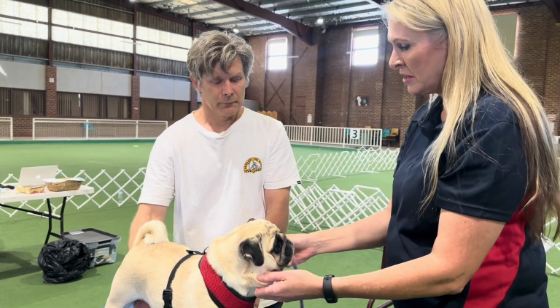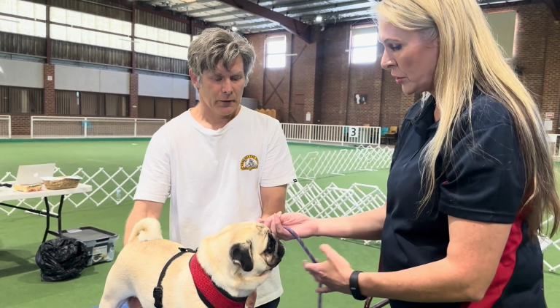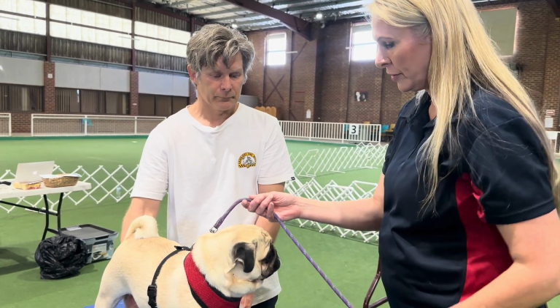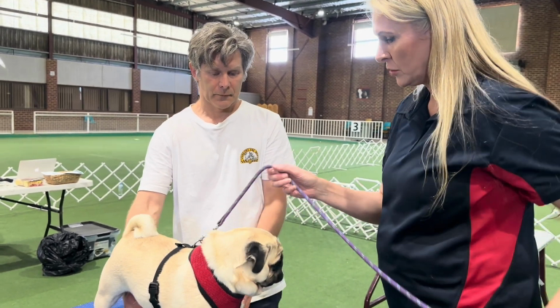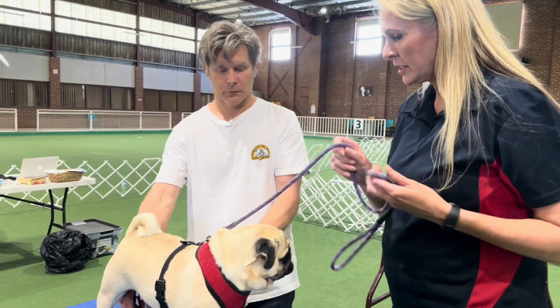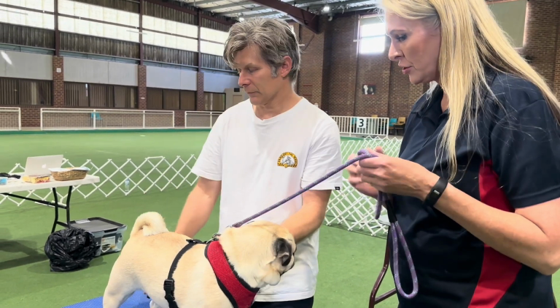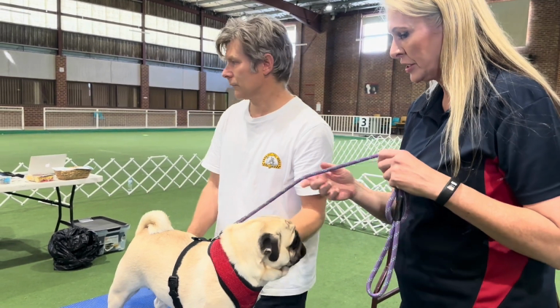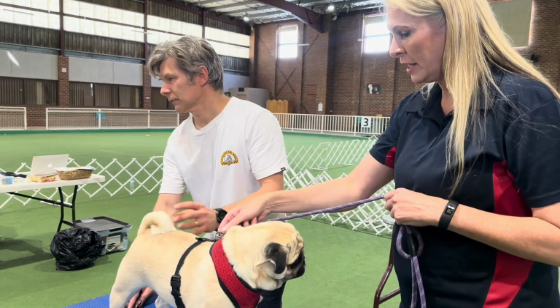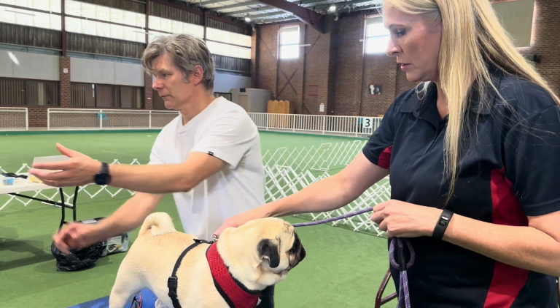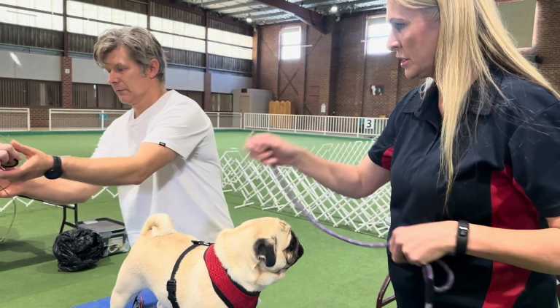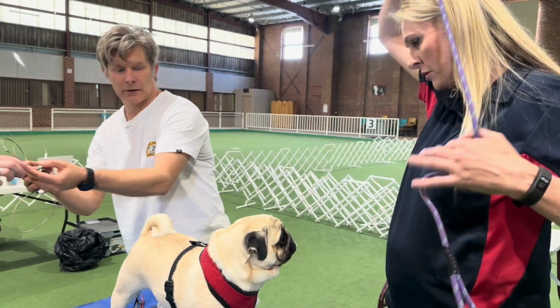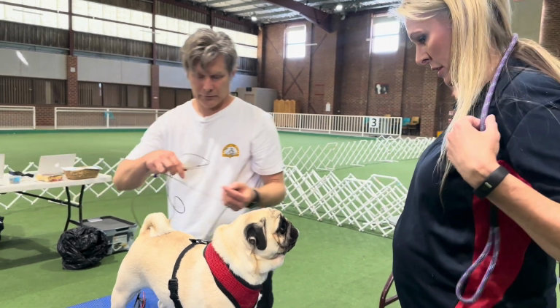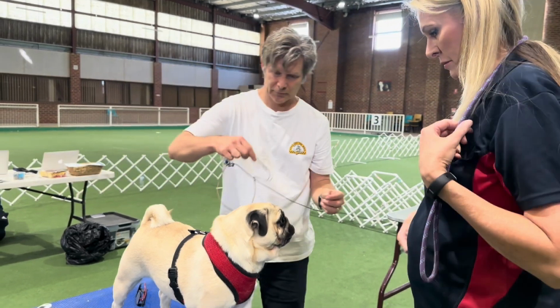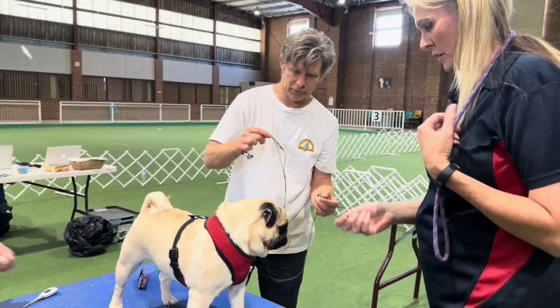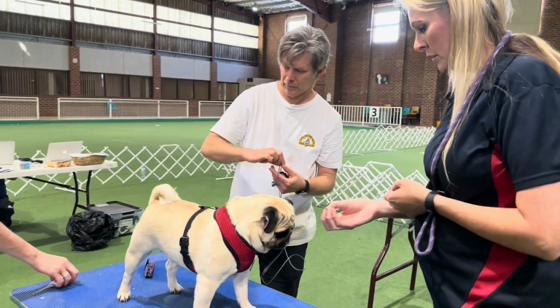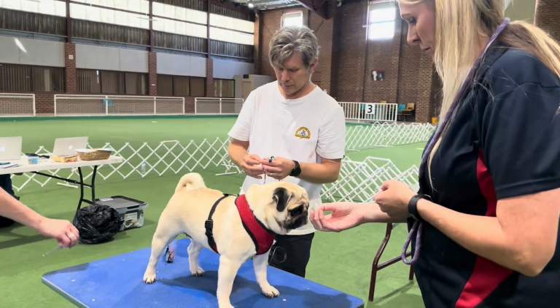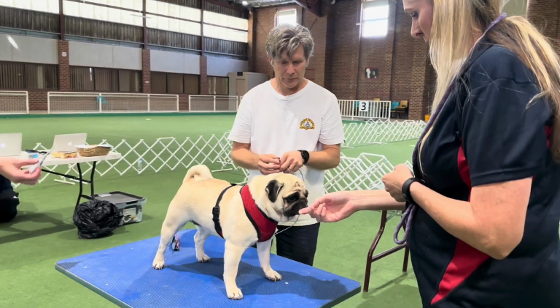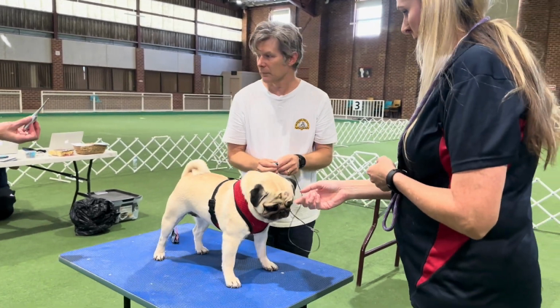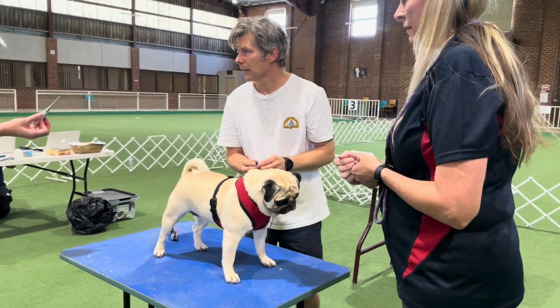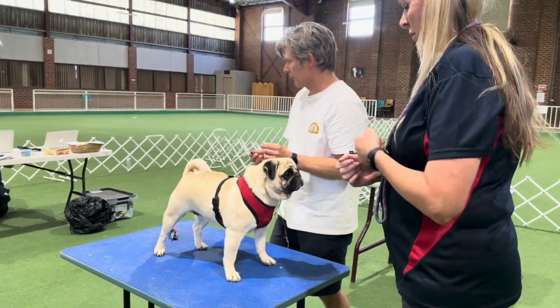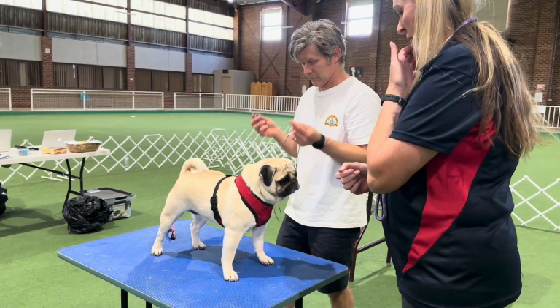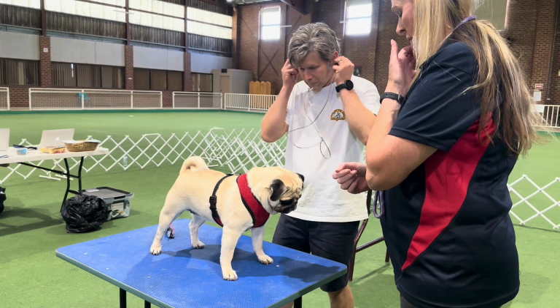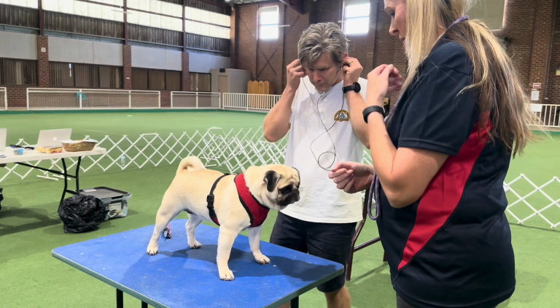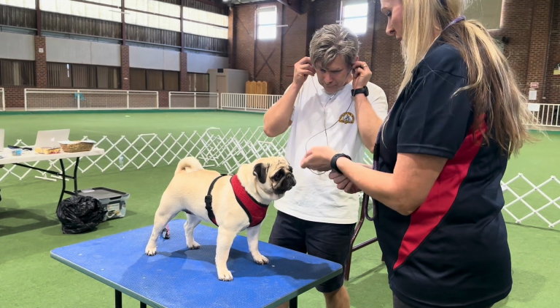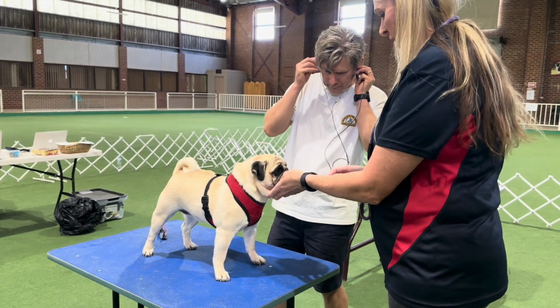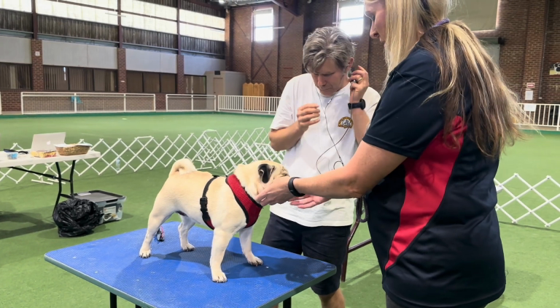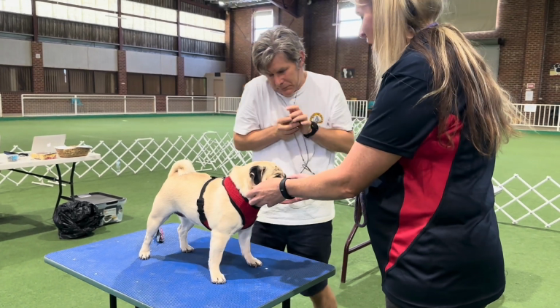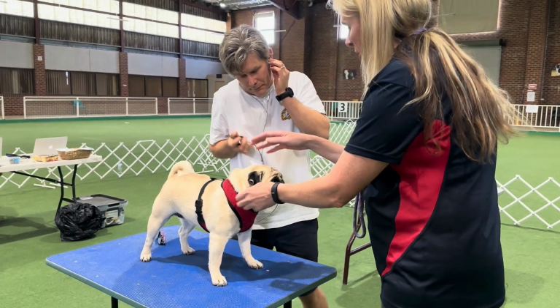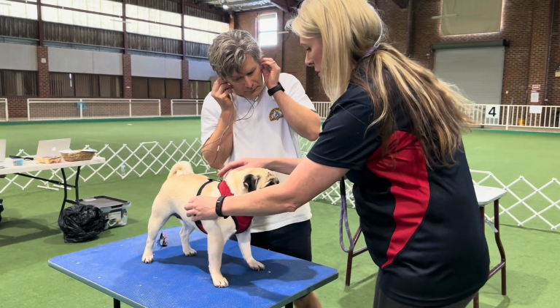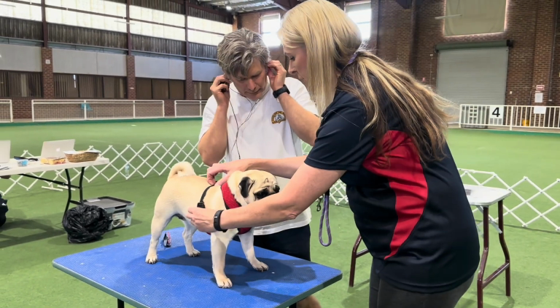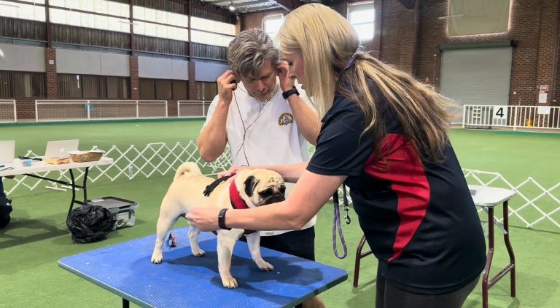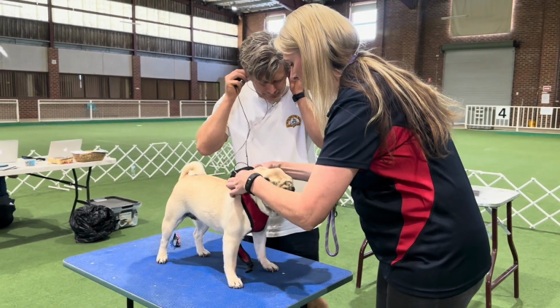So we're going to do a physical examination today? A physical exam, yes. Do you want to take this? Yeah, that'd be great.